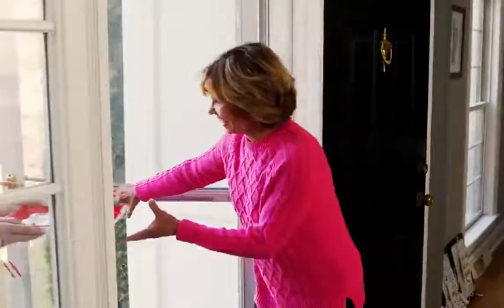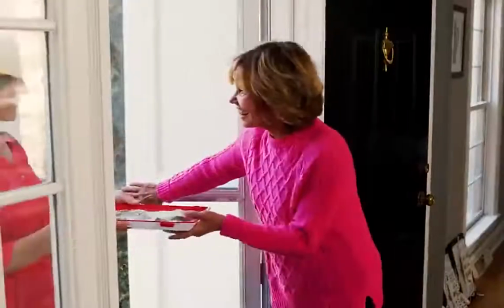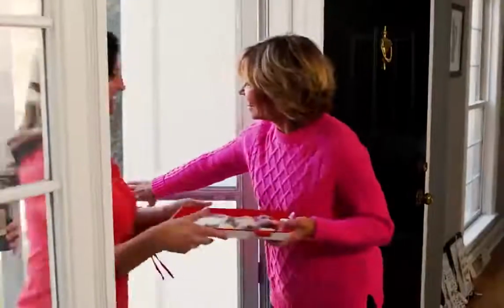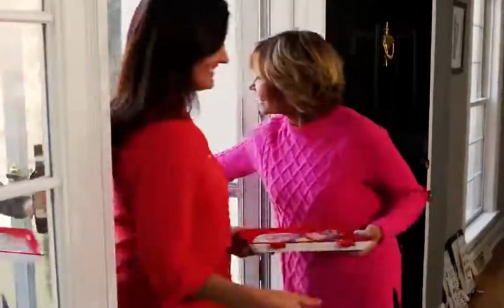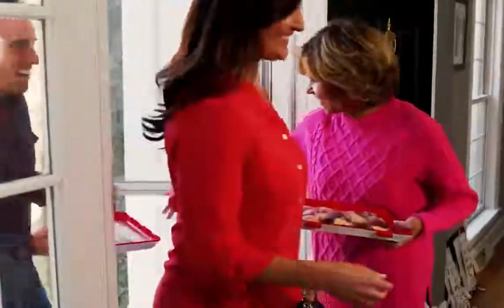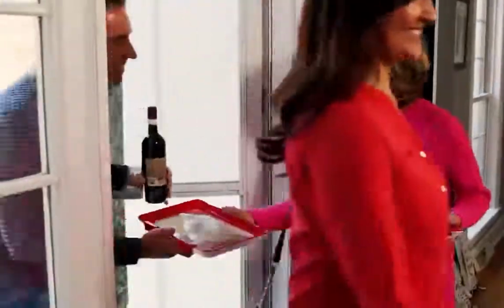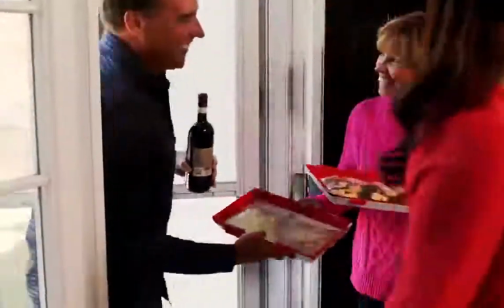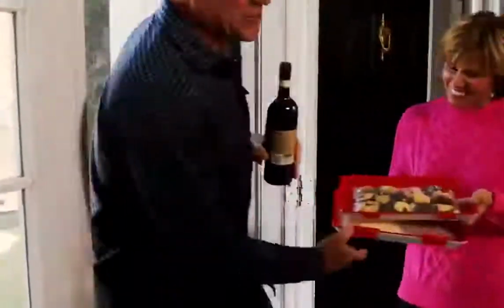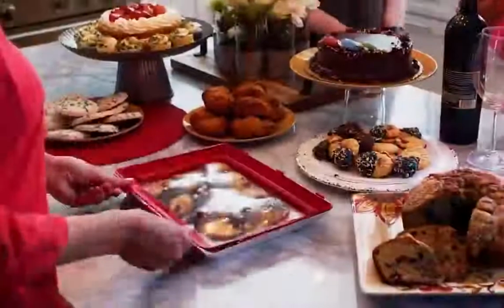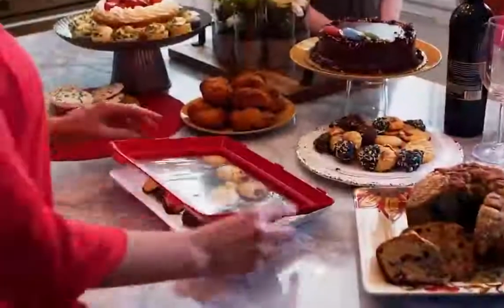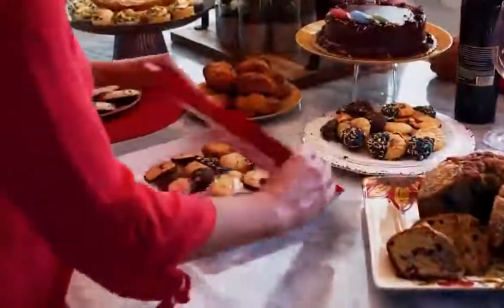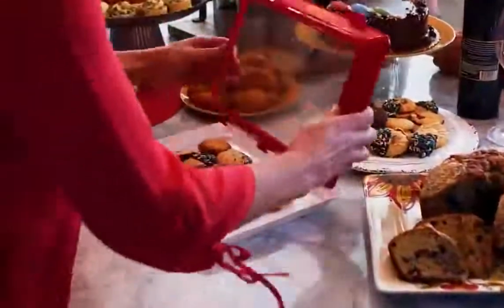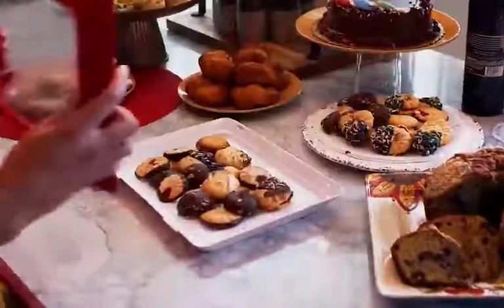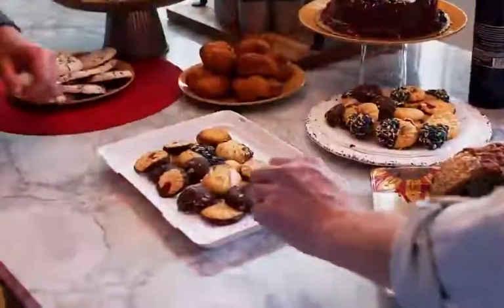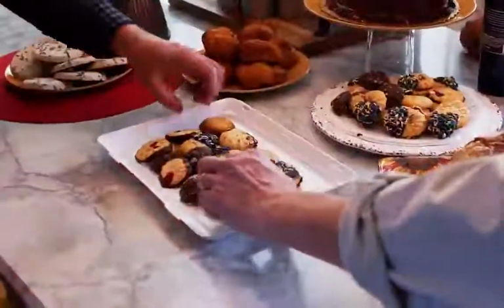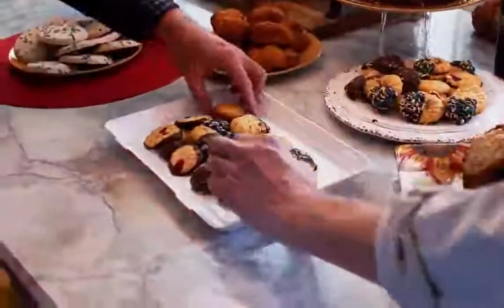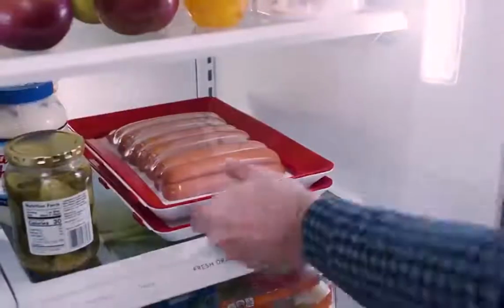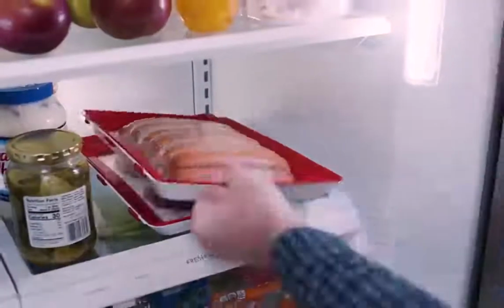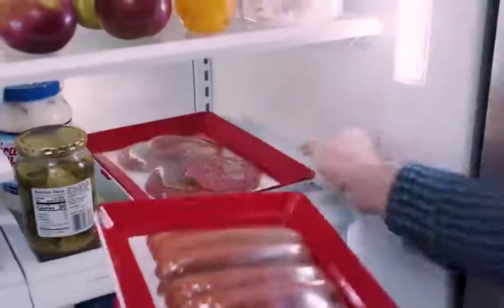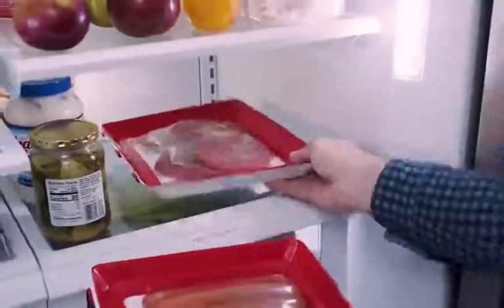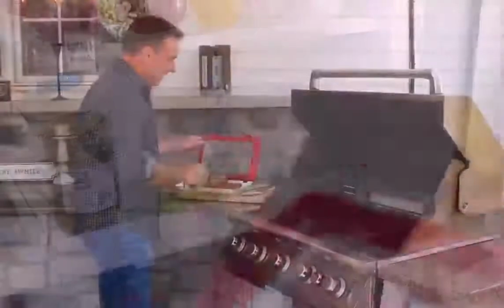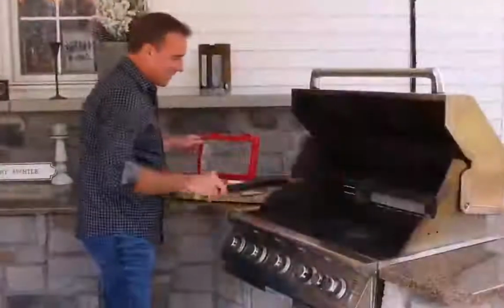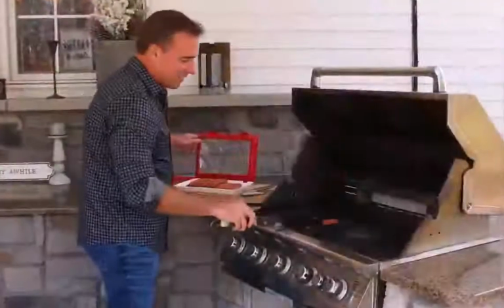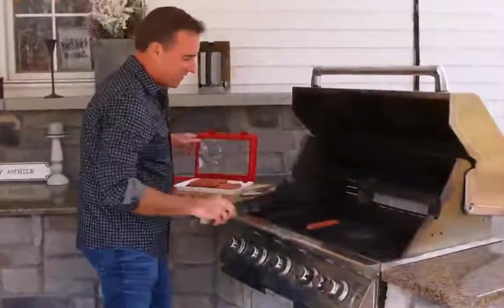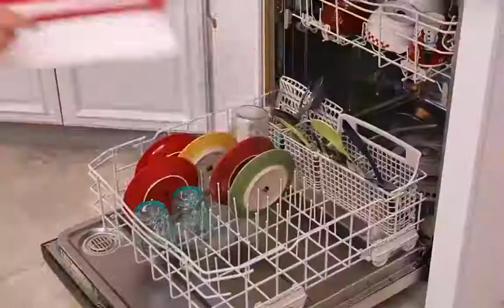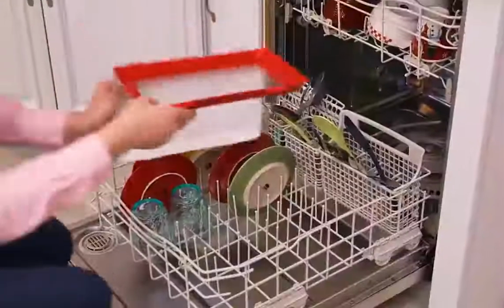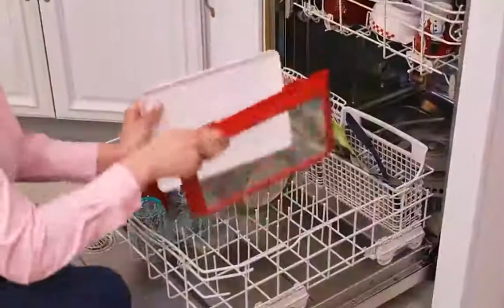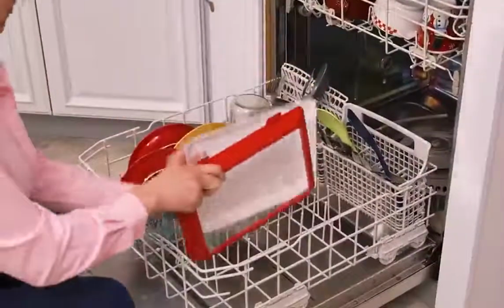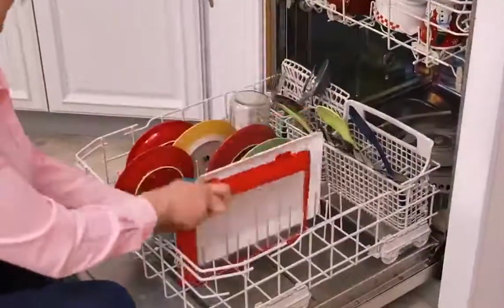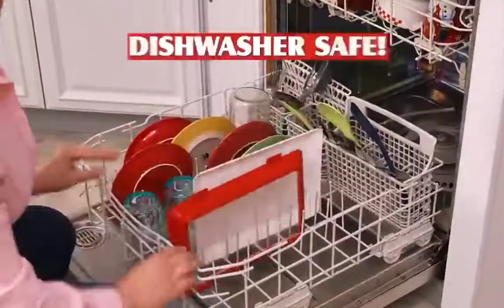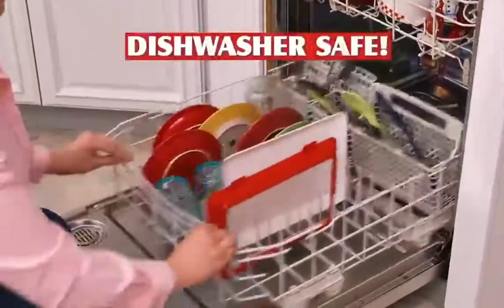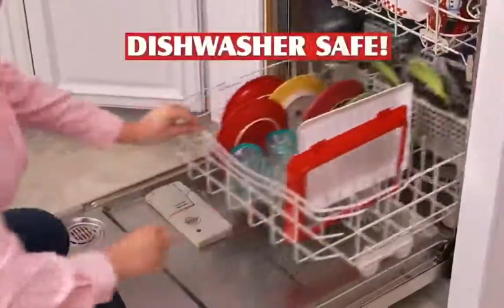Better Fresh Tray is great for any occasion. Safely bring dessert to a party and then use it as a convenient serving tray. Or carry meat straight from the fridge to the outdoor barbecue. And best of all, it cleans up easy because it's dishwasher safe.